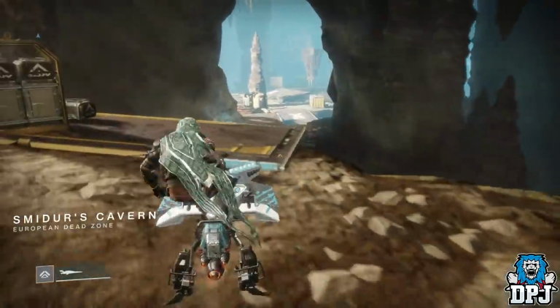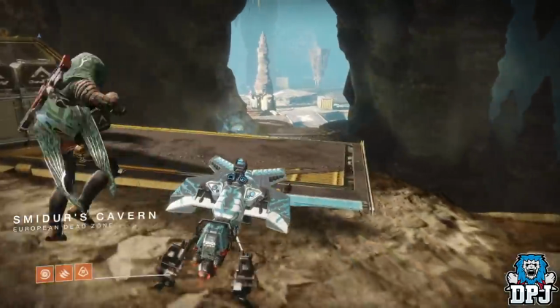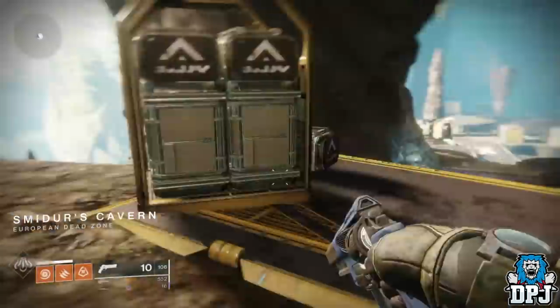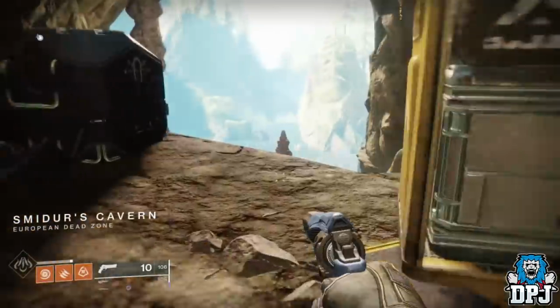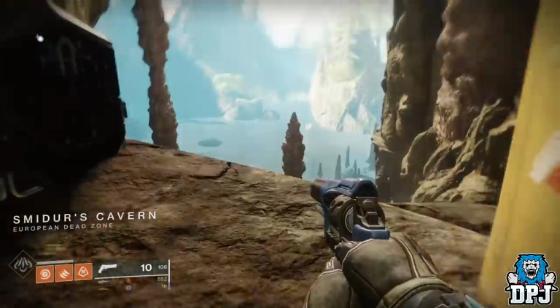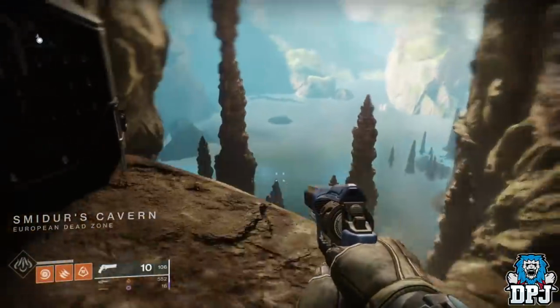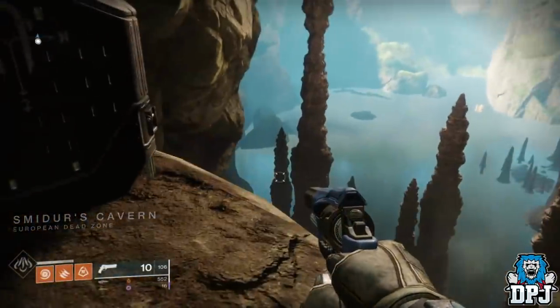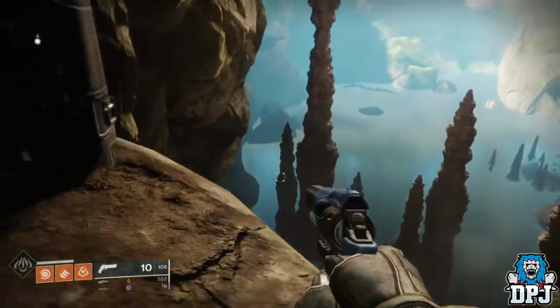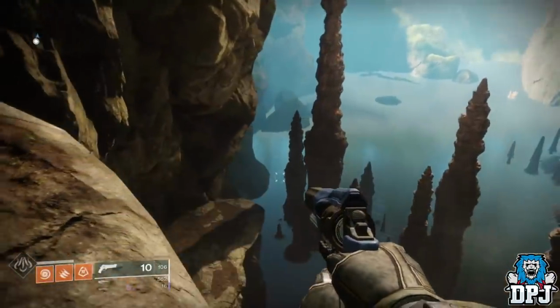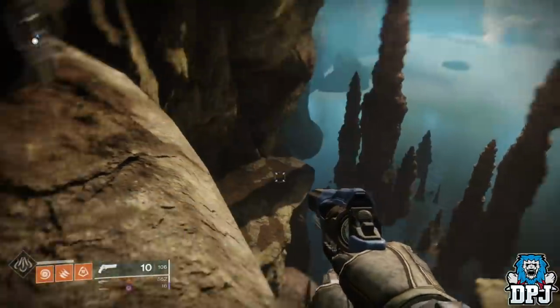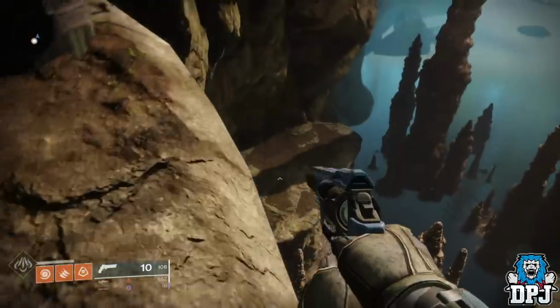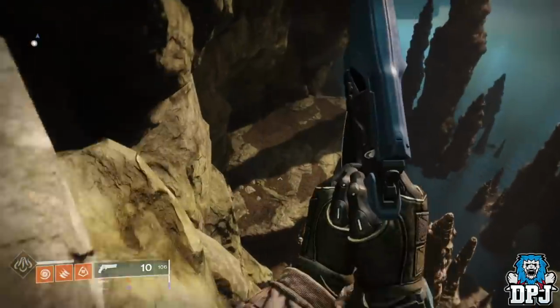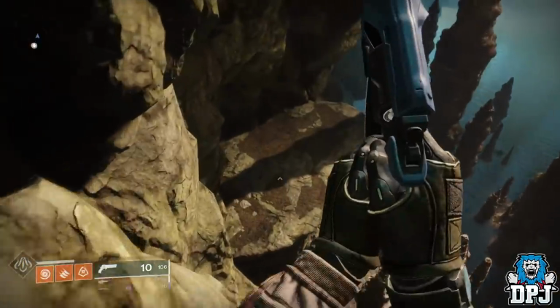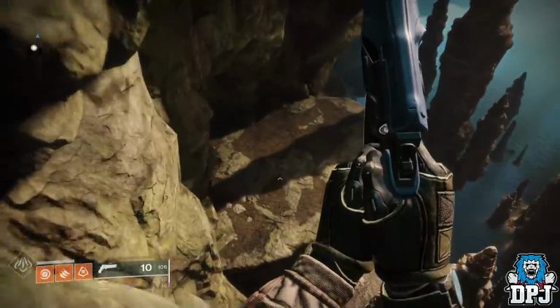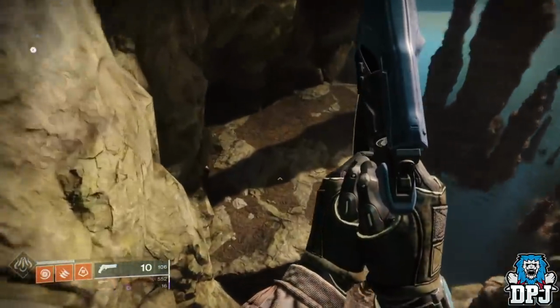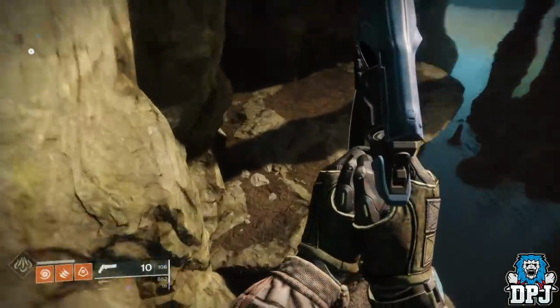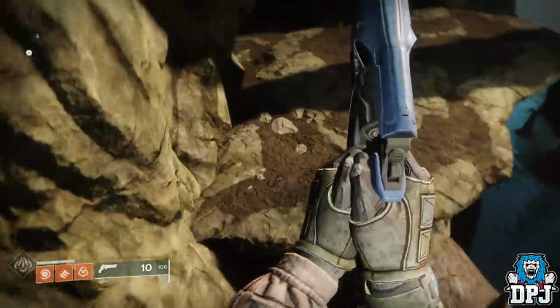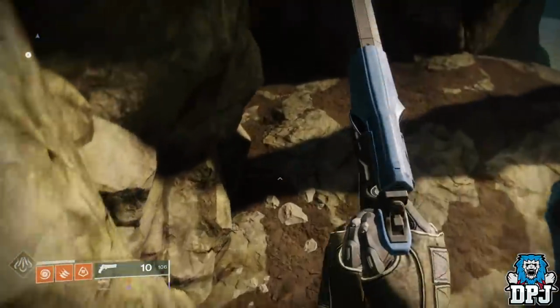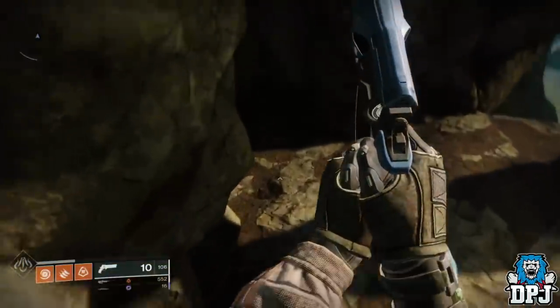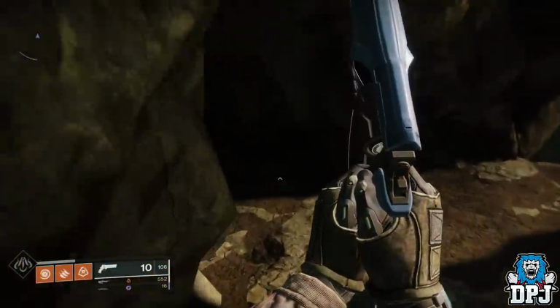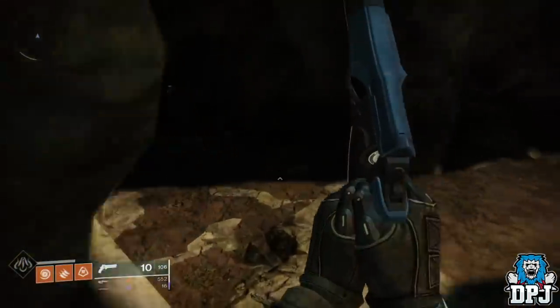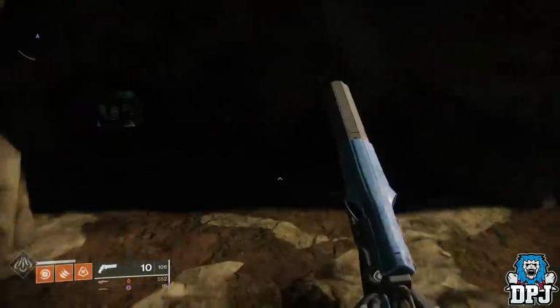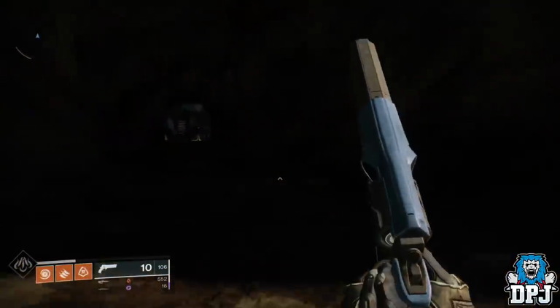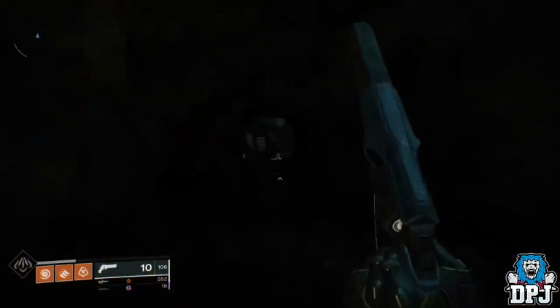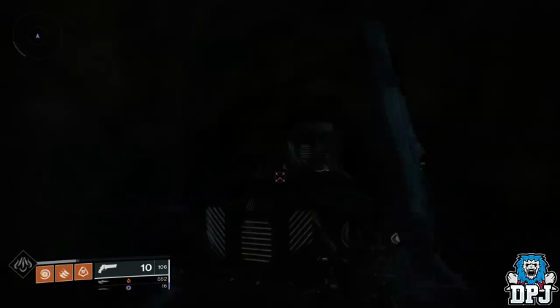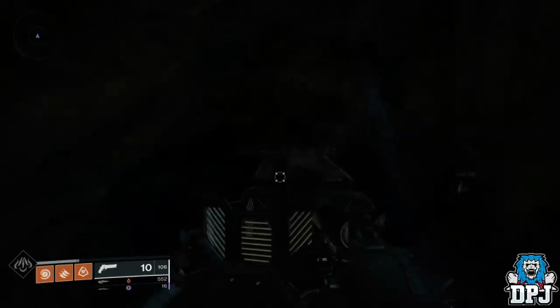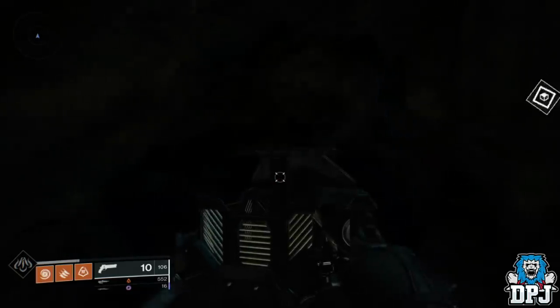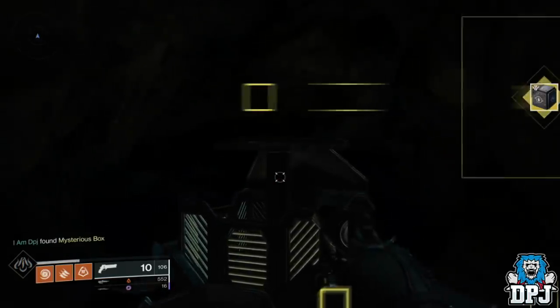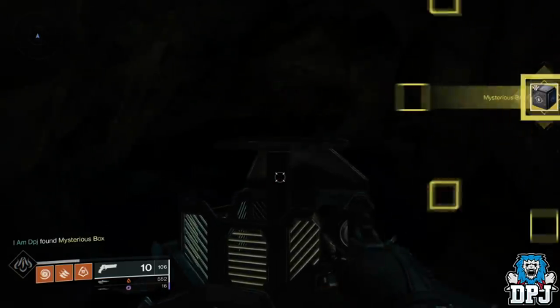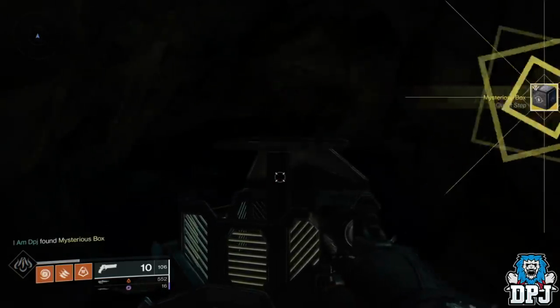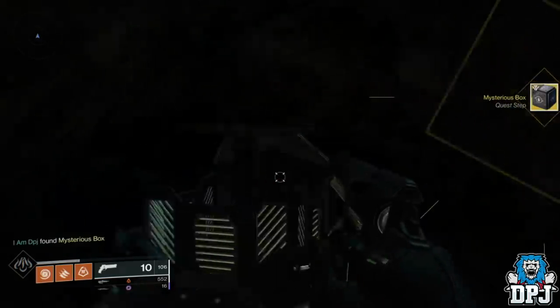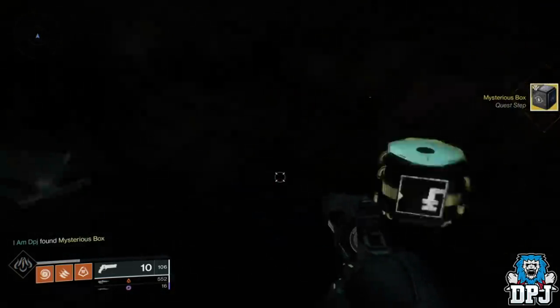The Mysterious Box Exotic Quest starts with its discovery within the Volundur Forge. Enter the forge, head into this cave down to your left, and grab the Mysterious Box.